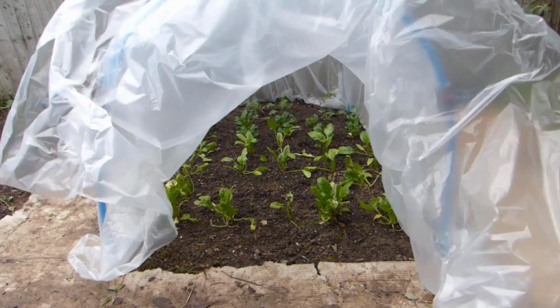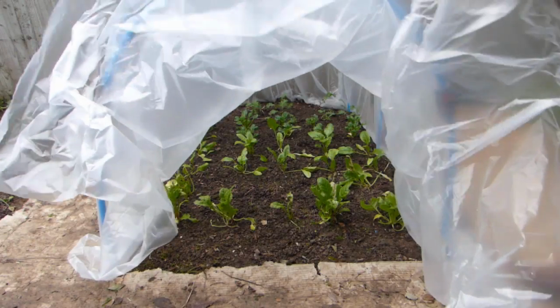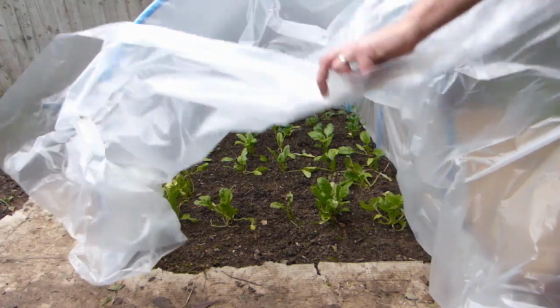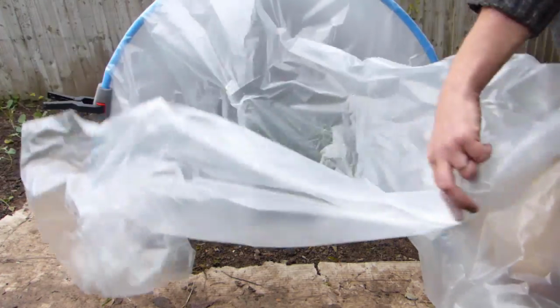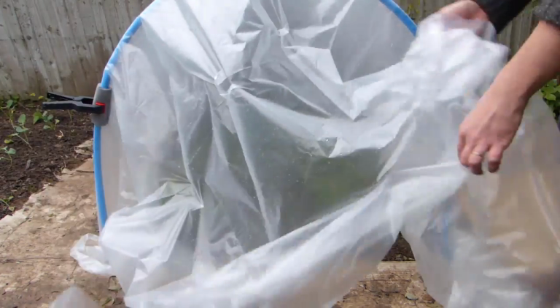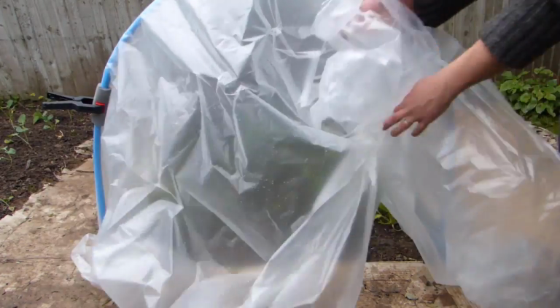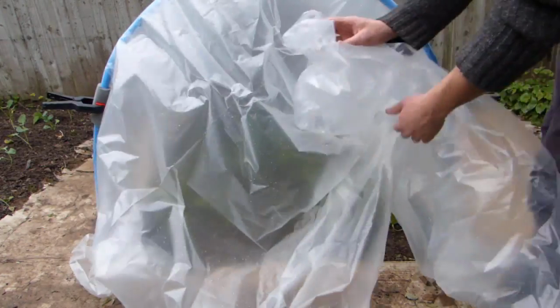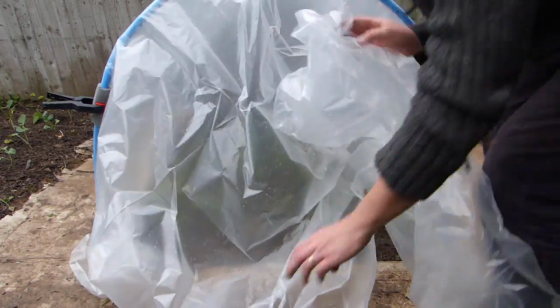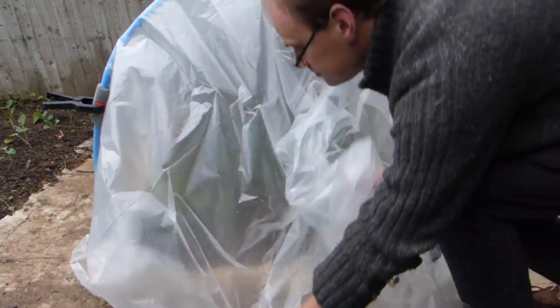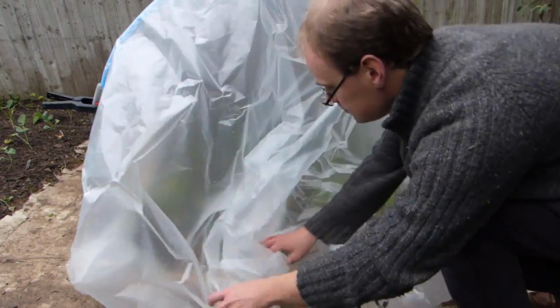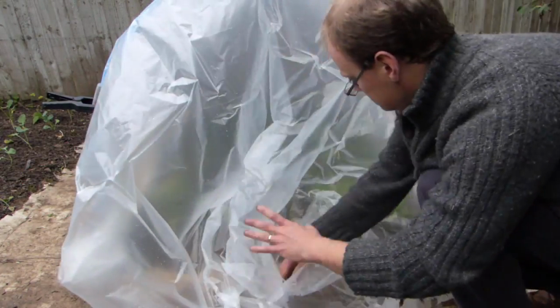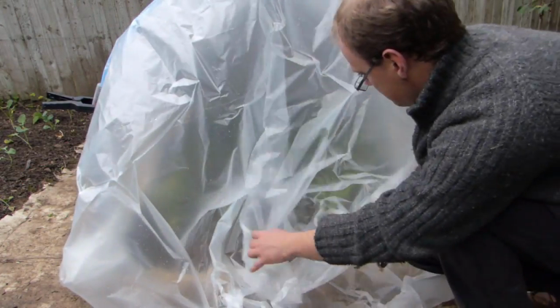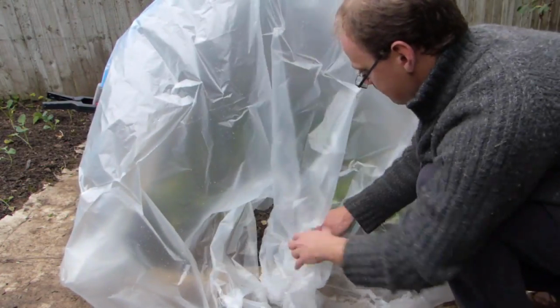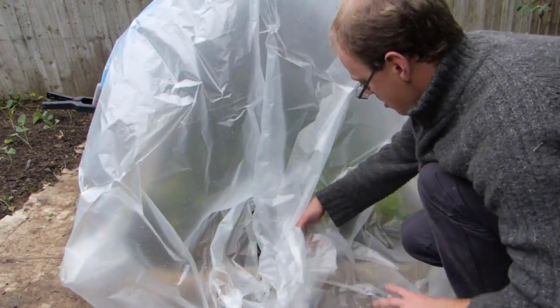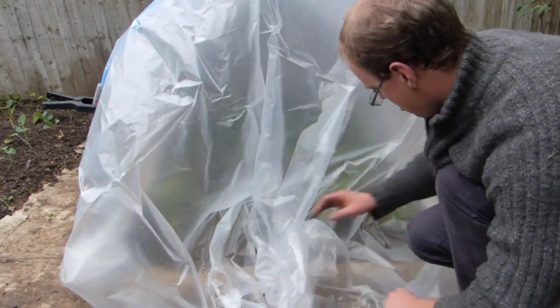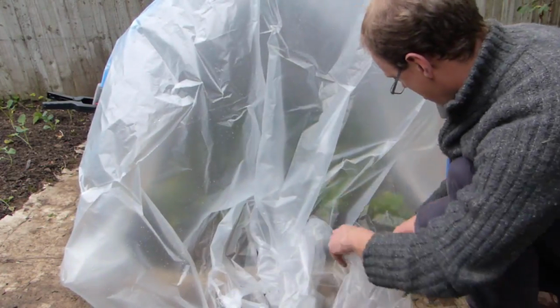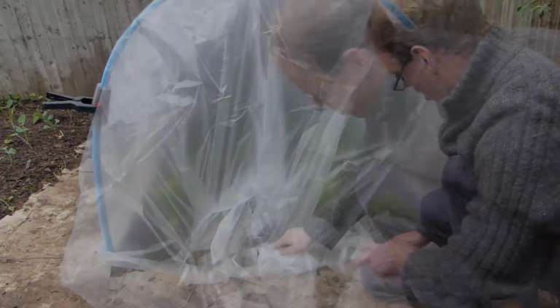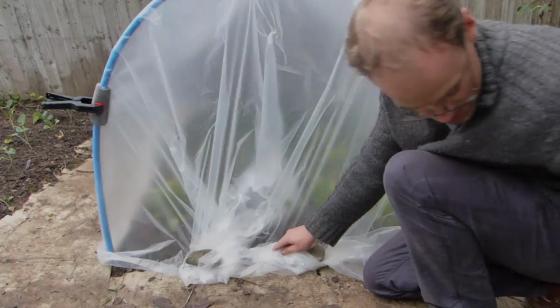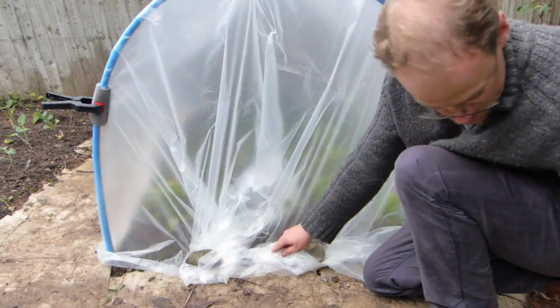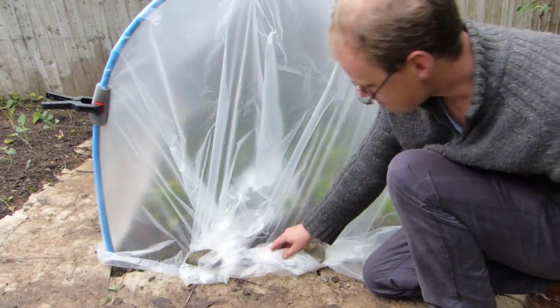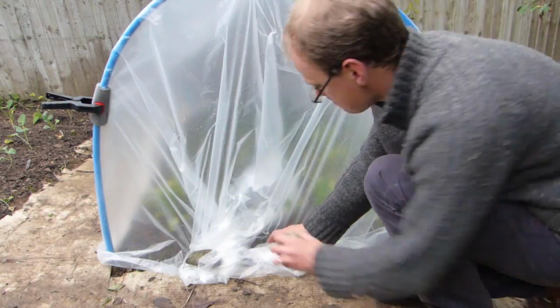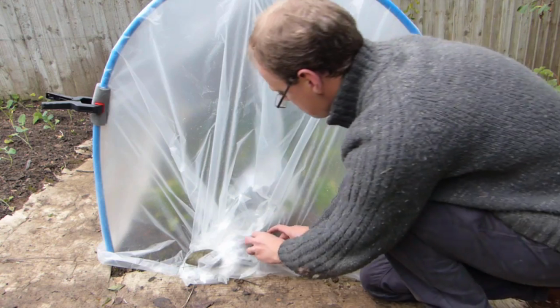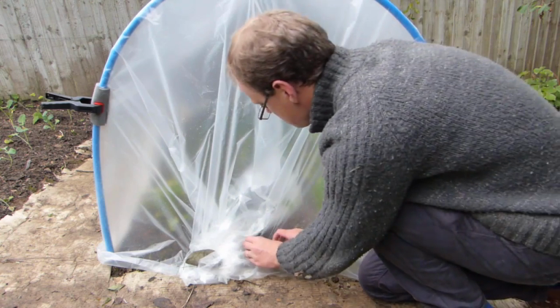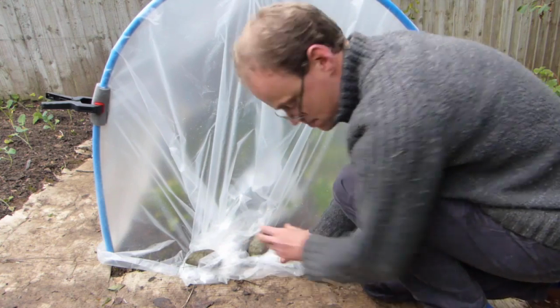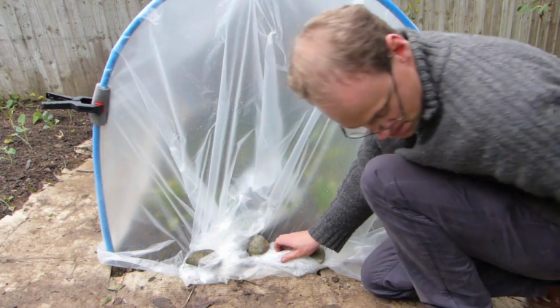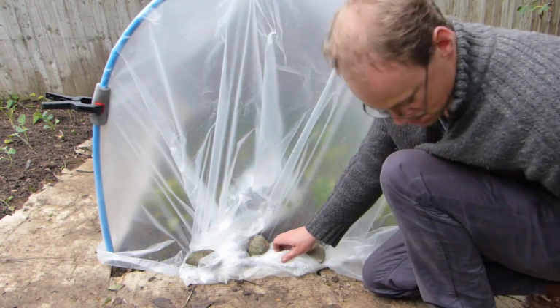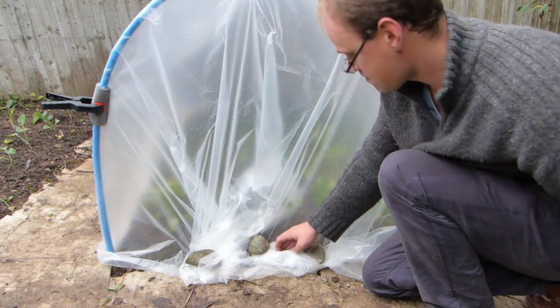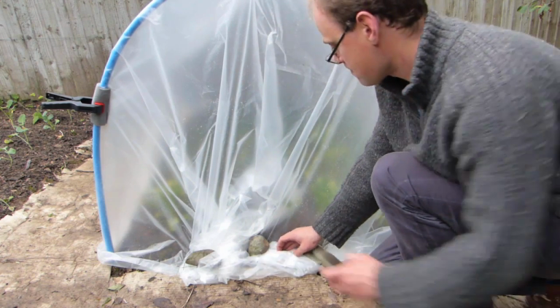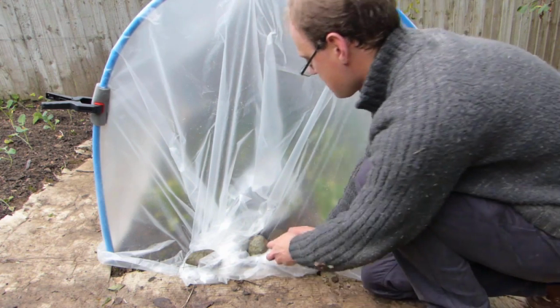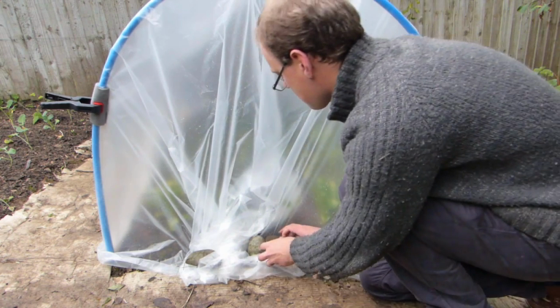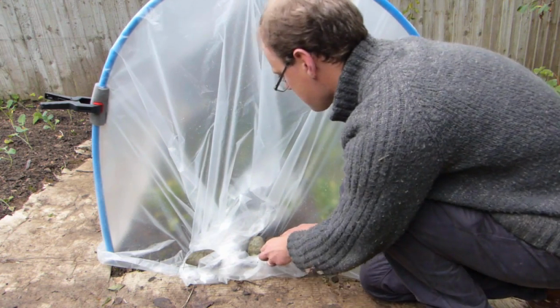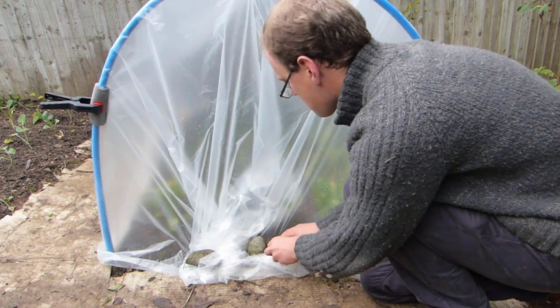The ends of the cover should be pinned or weighed down whenever cold or frosty weather is forecast. This will also stop the wind from getting in underneath and tearing the cover off.